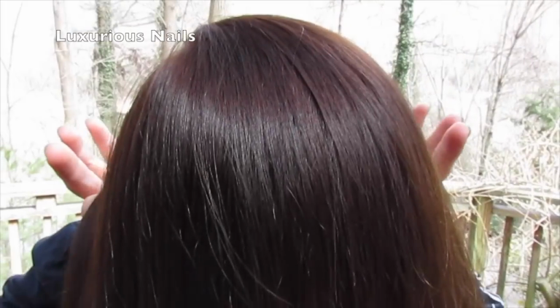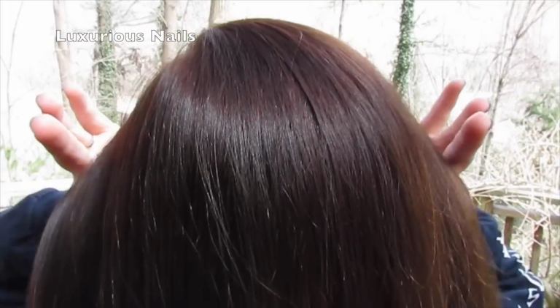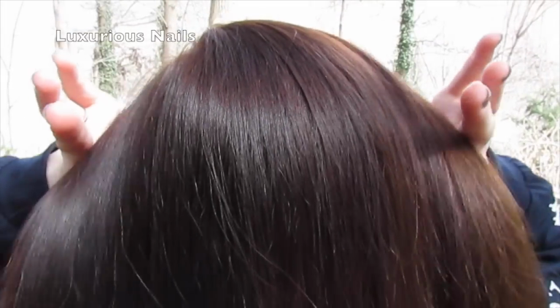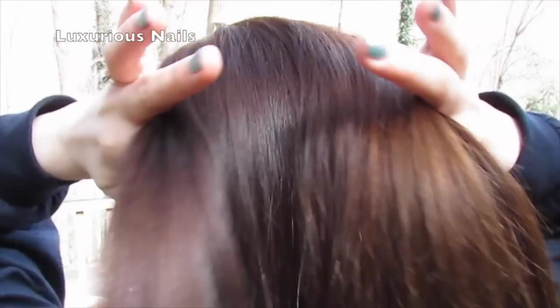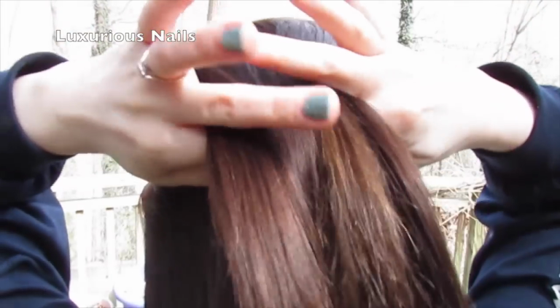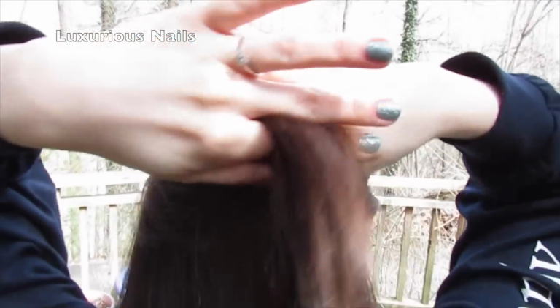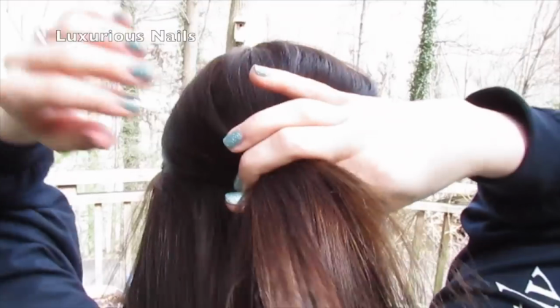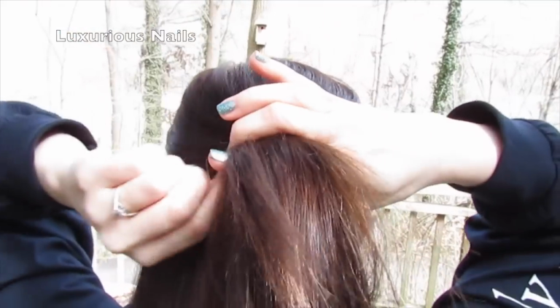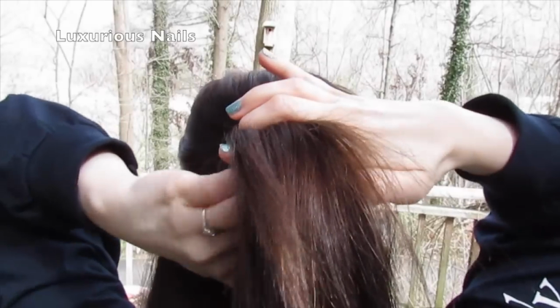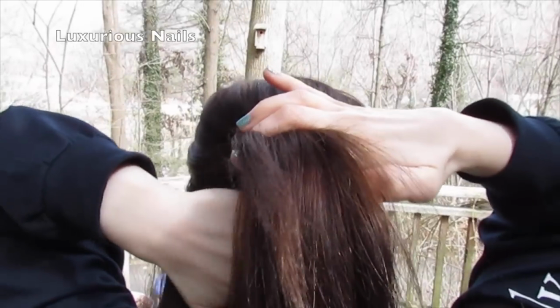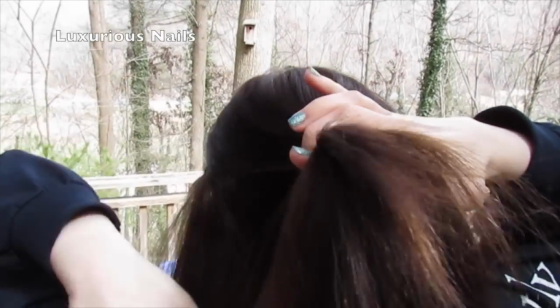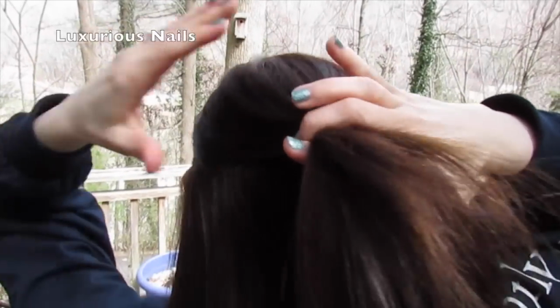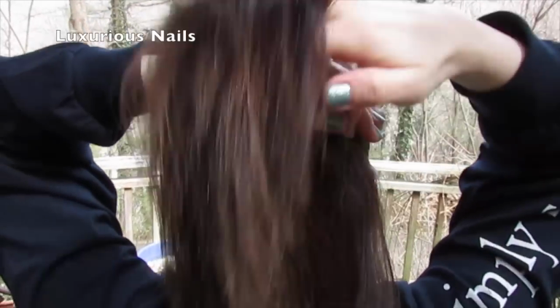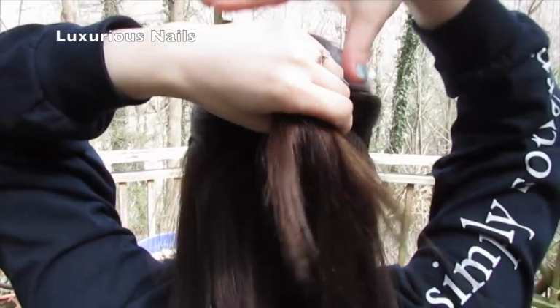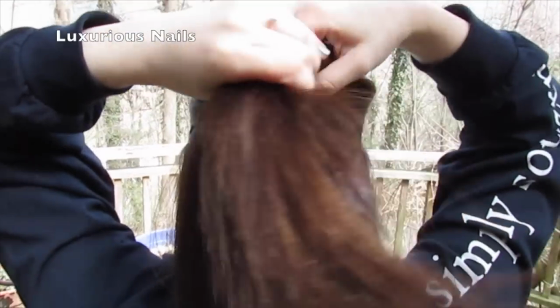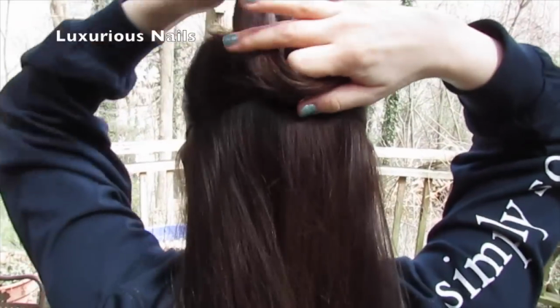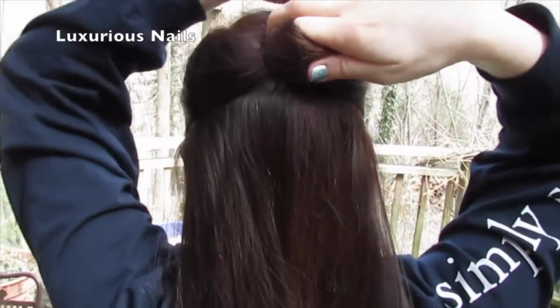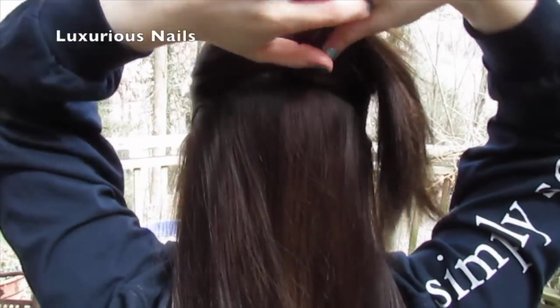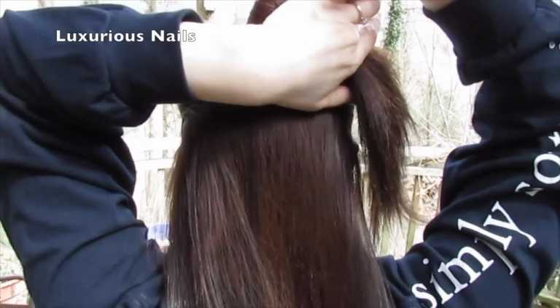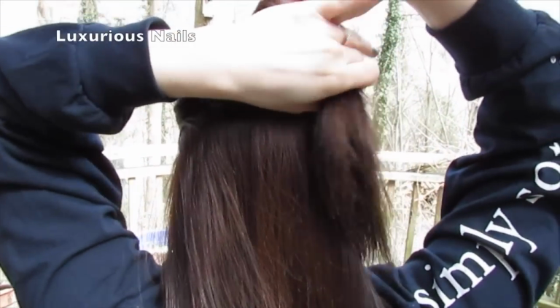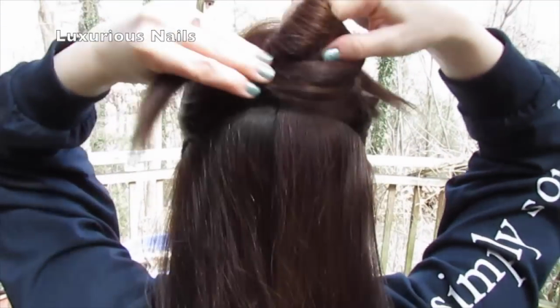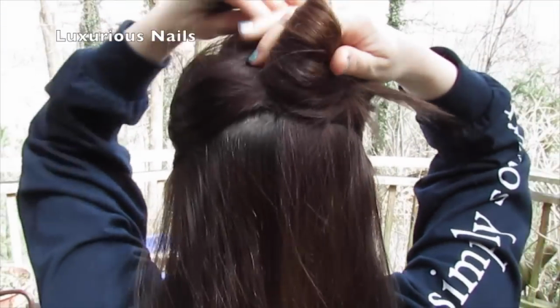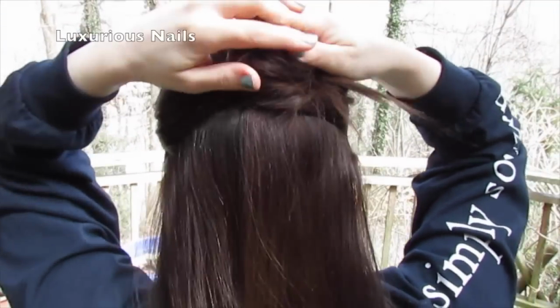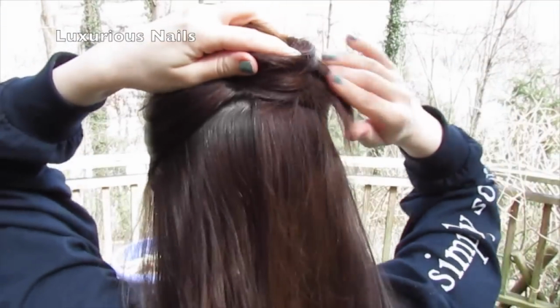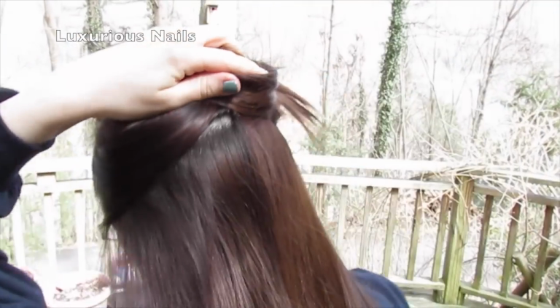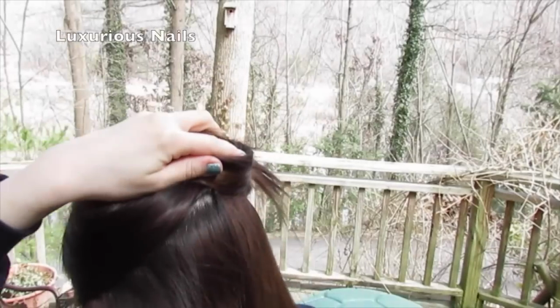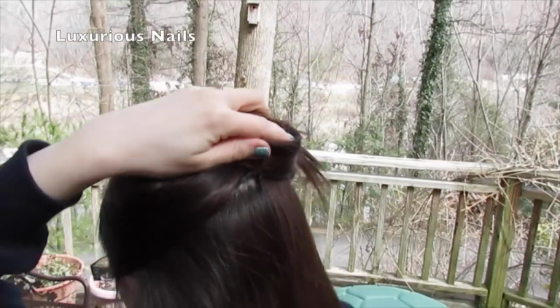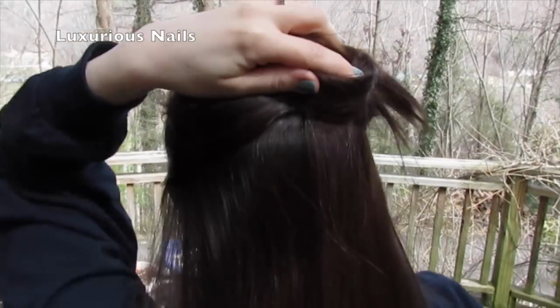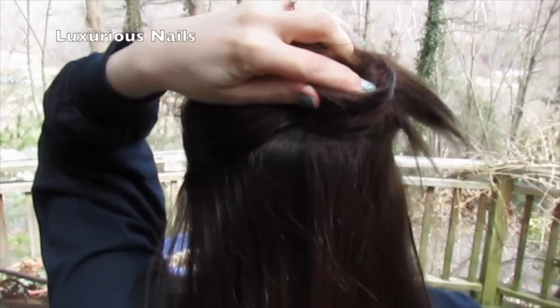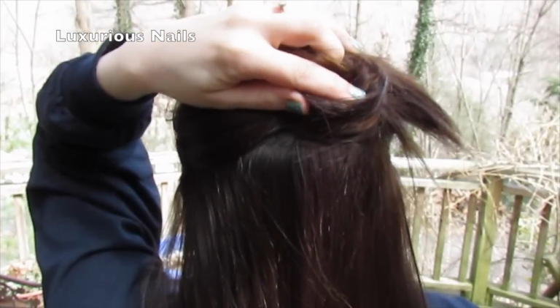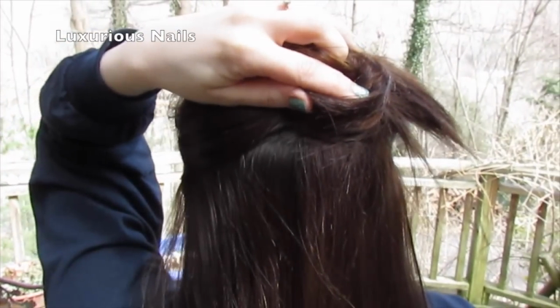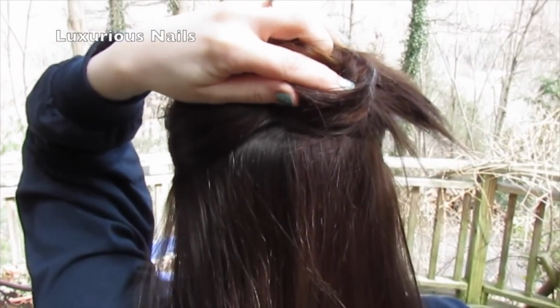Next, above your ears, separate your hair and clip off. I'm using the large extension first. Start off with the two clips in the center of your head and clip them down and then along the sides.